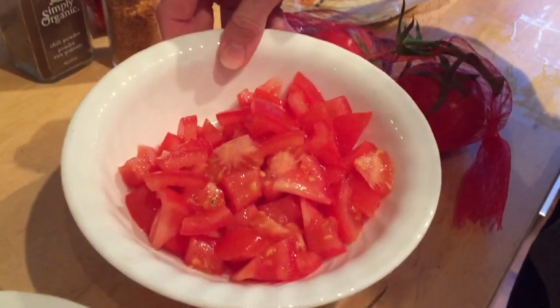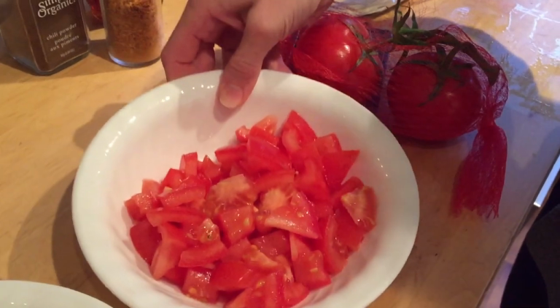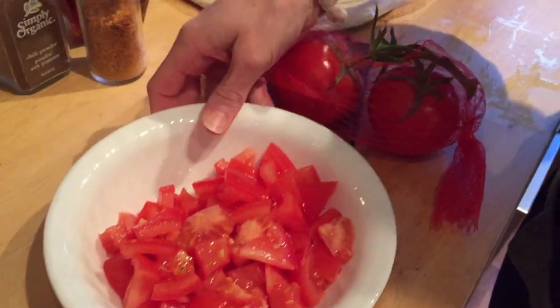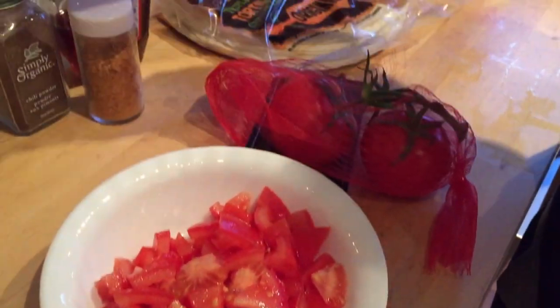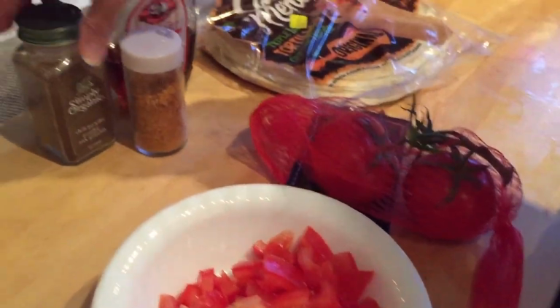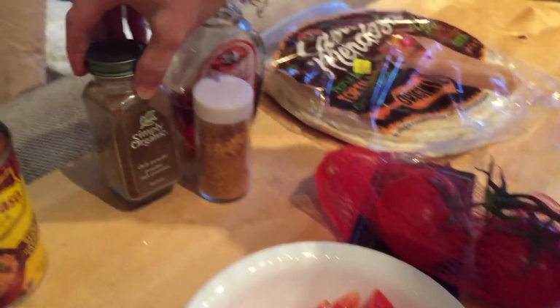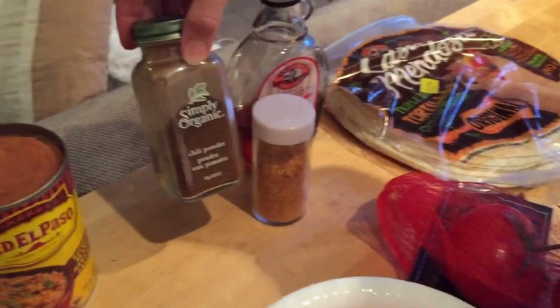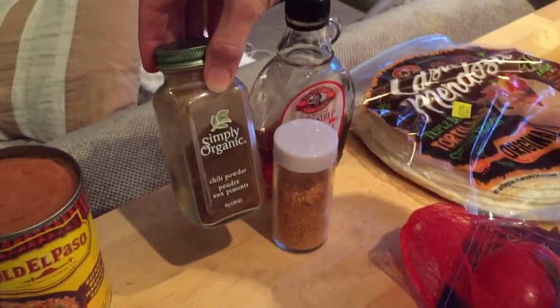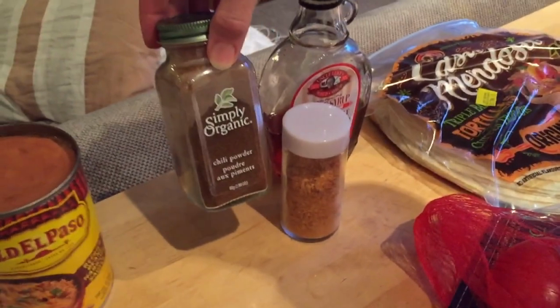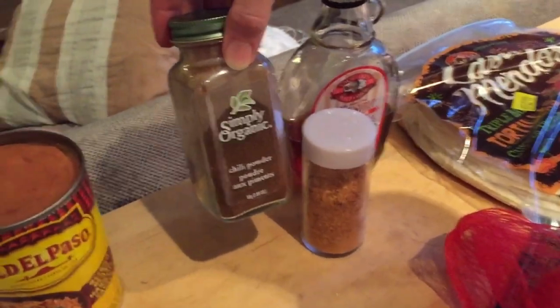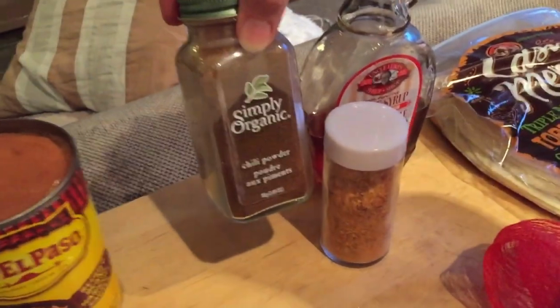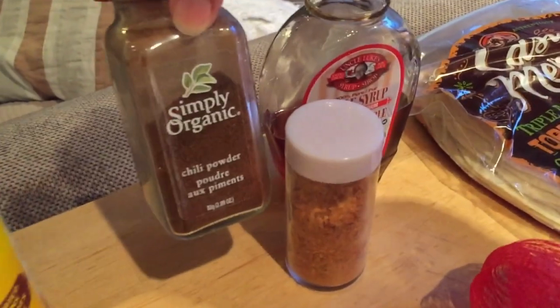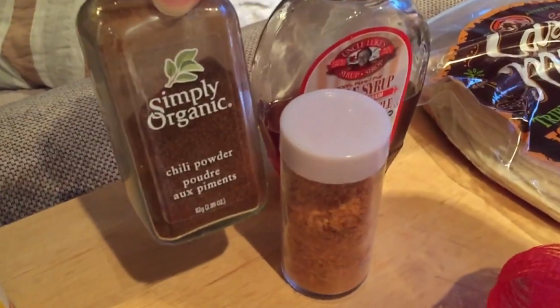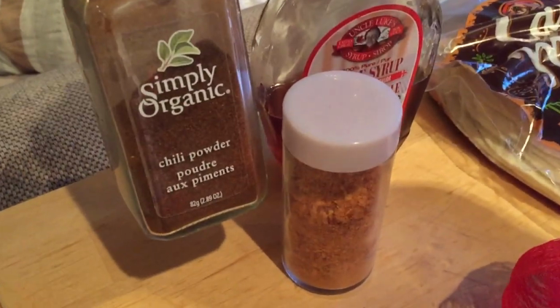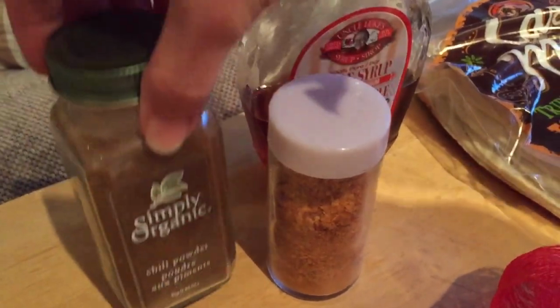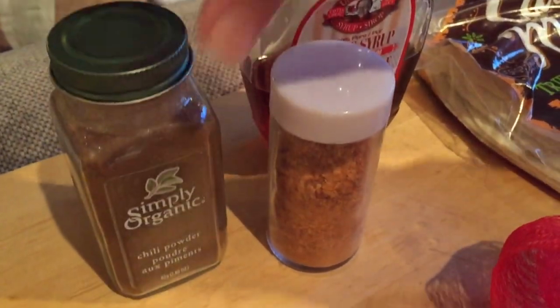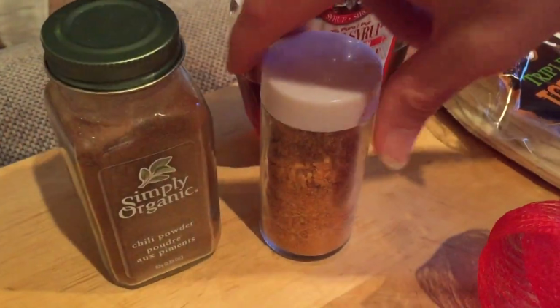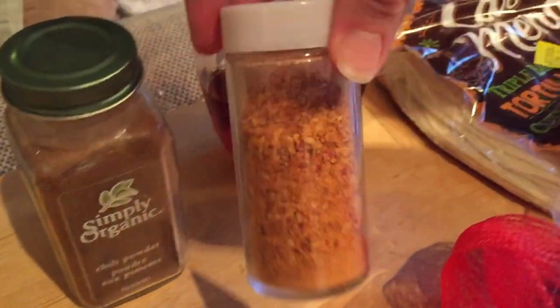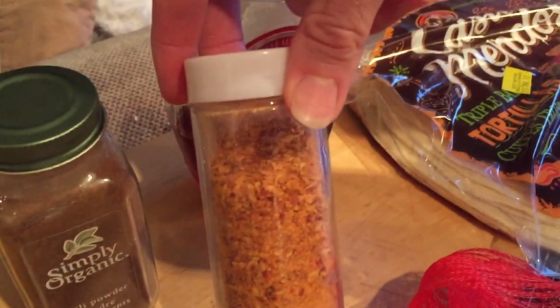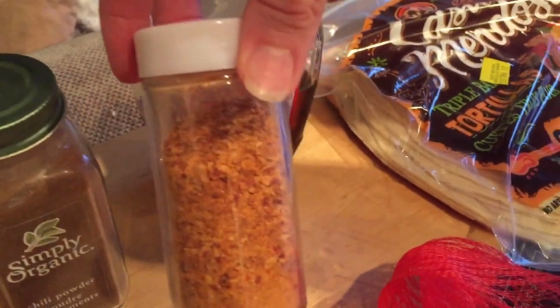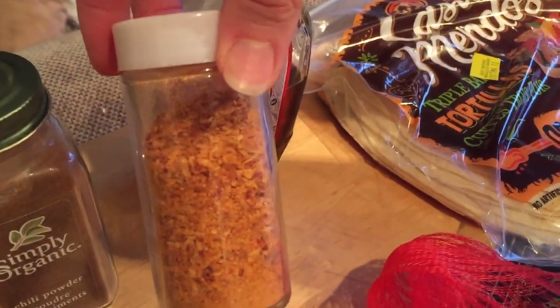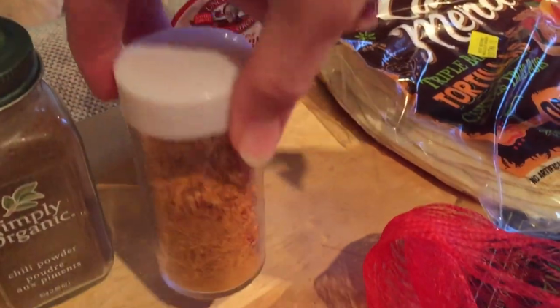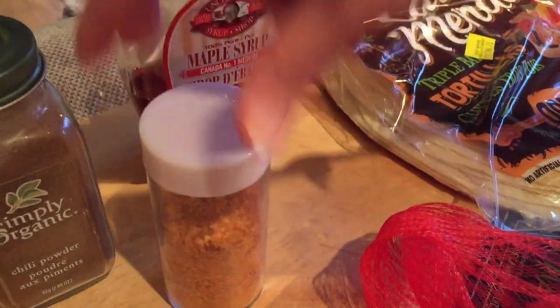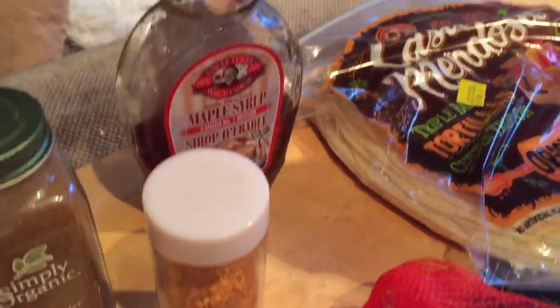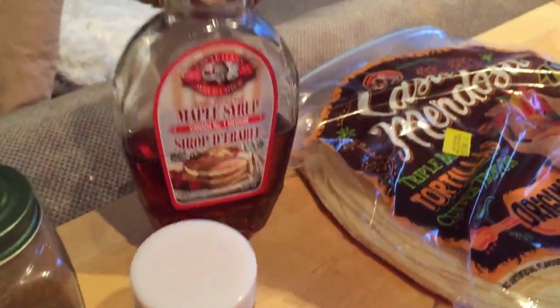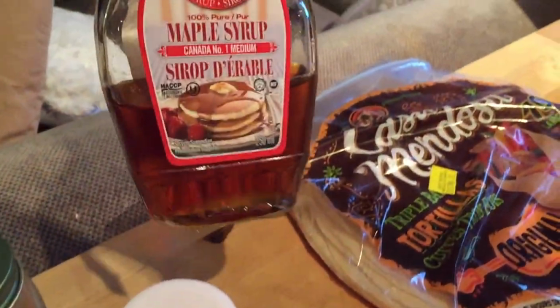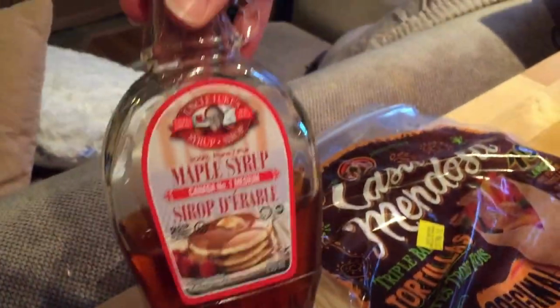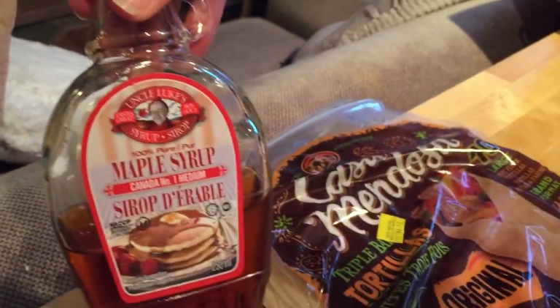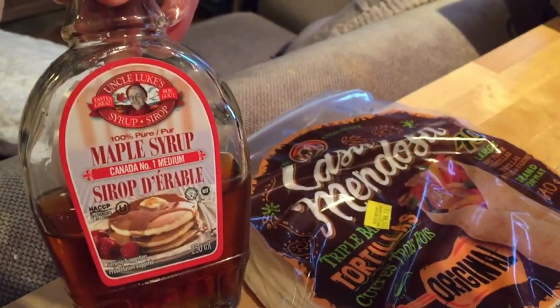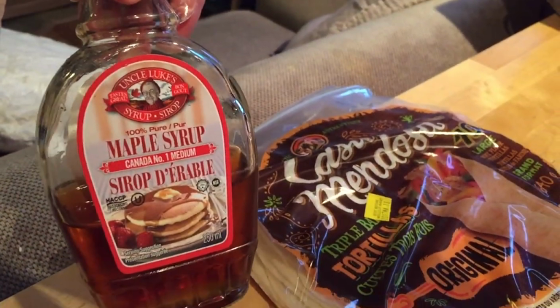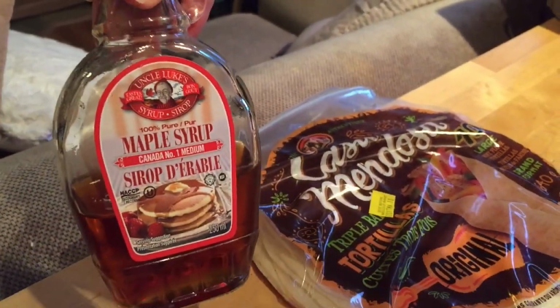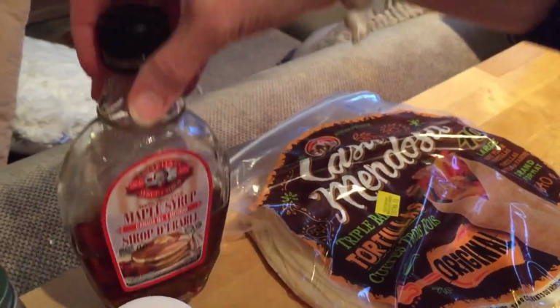And again, these are the spices I used for the bean and onion mix: chili powder, fresh cayenne, and a little bit of maple syrup just to sweeten it up.